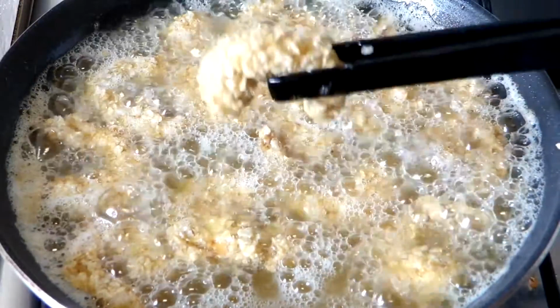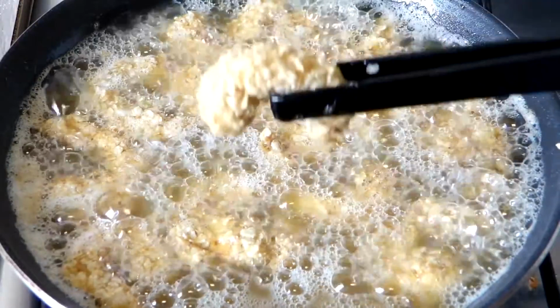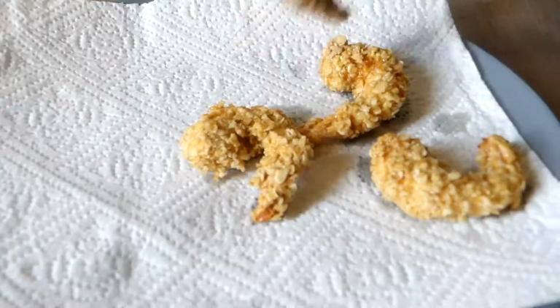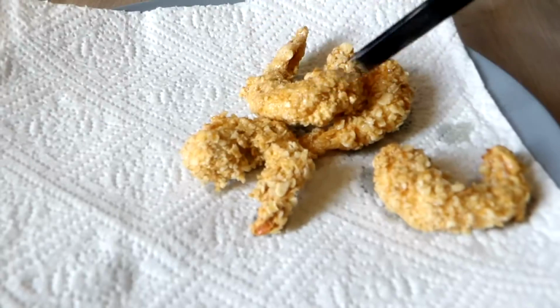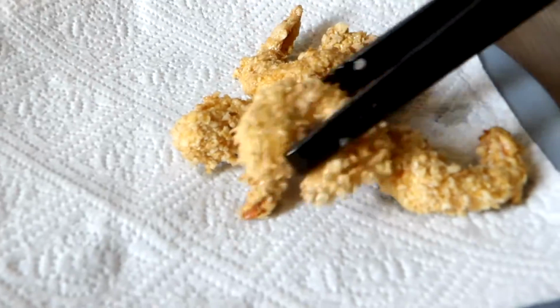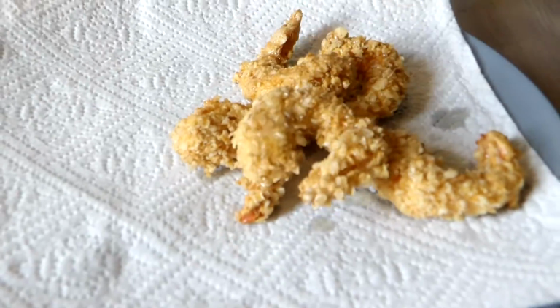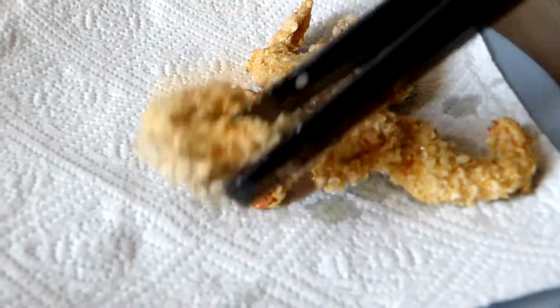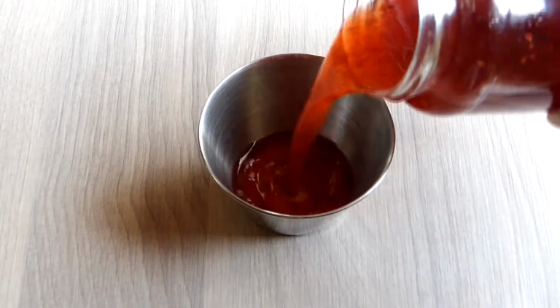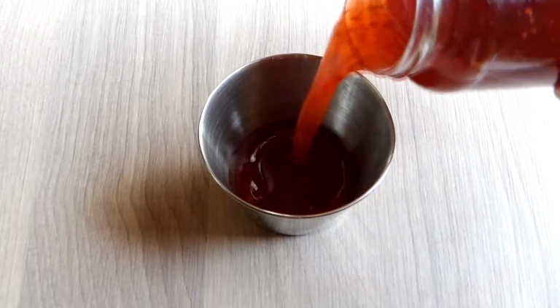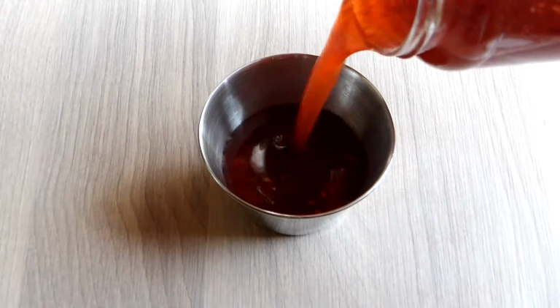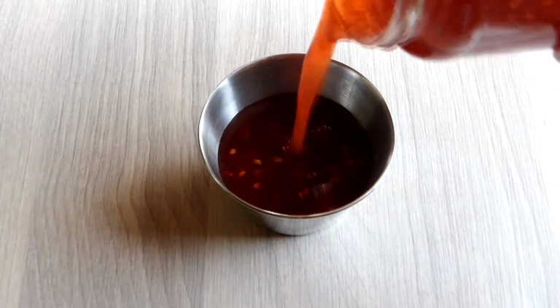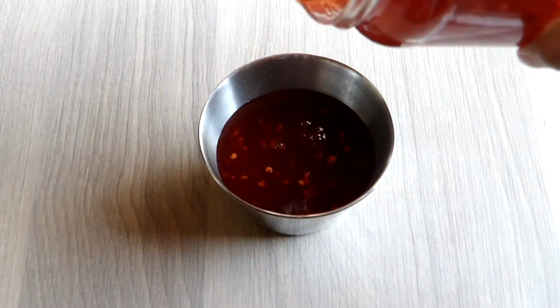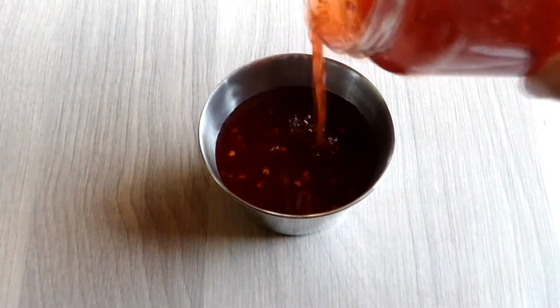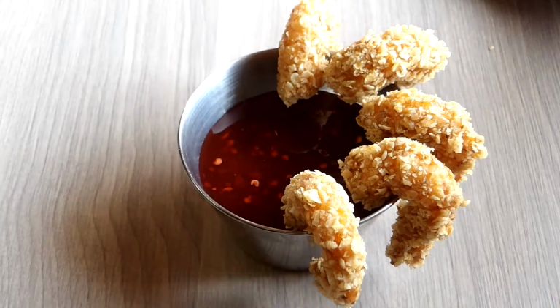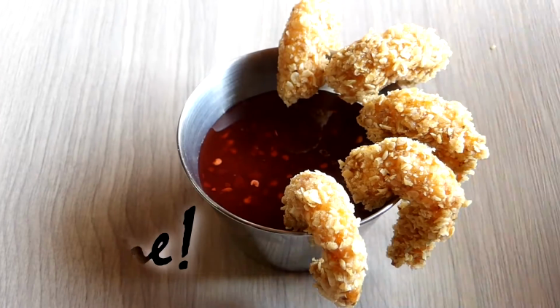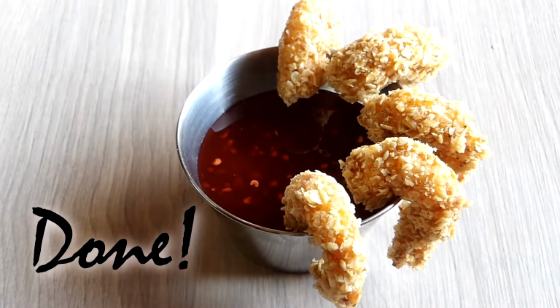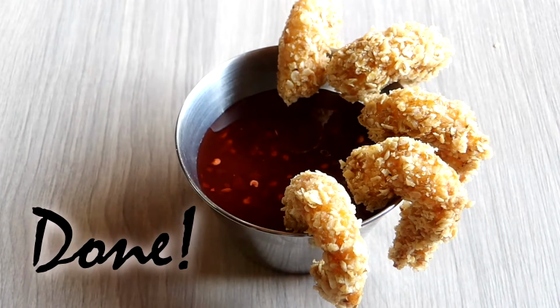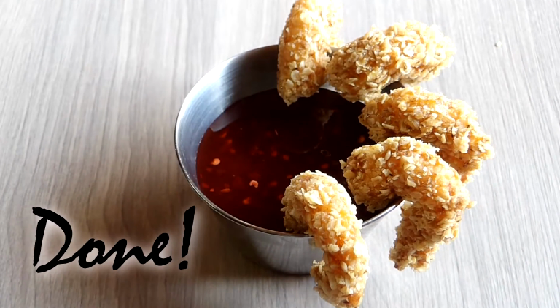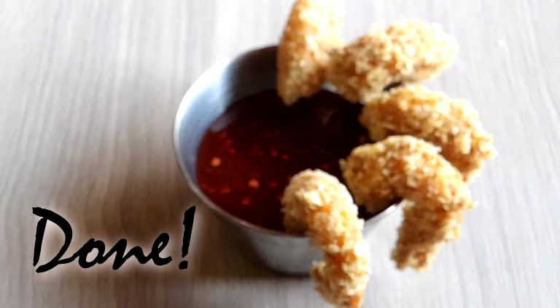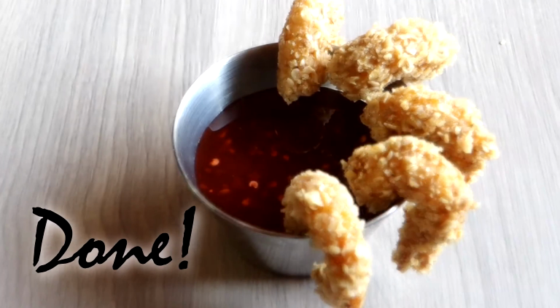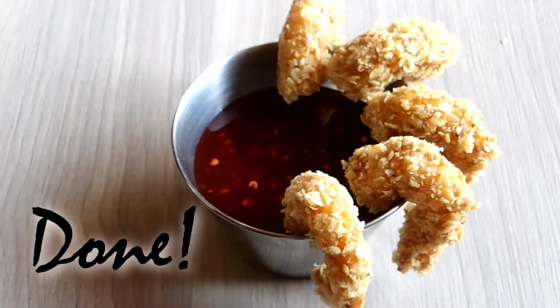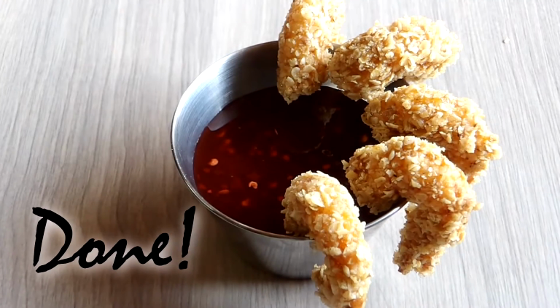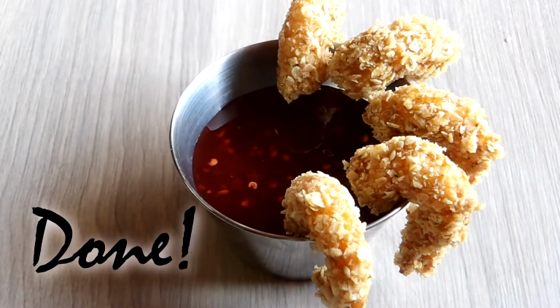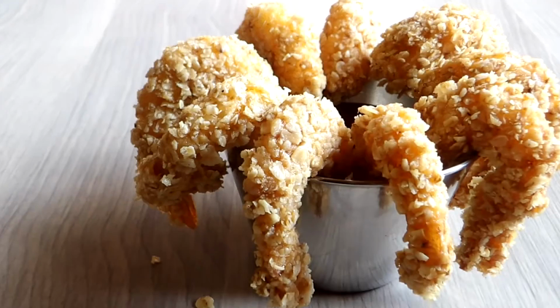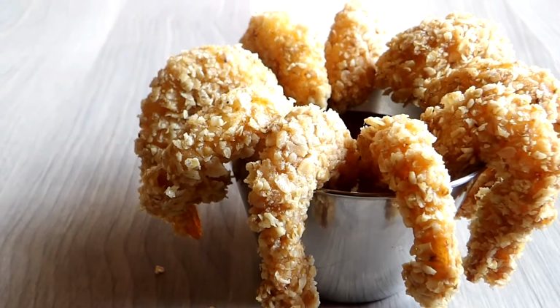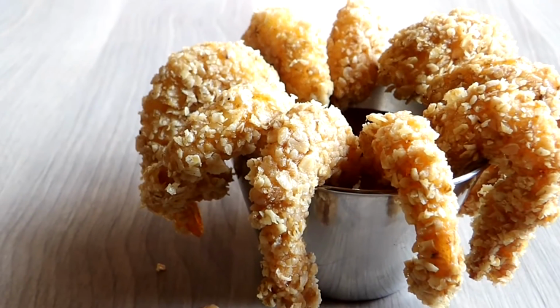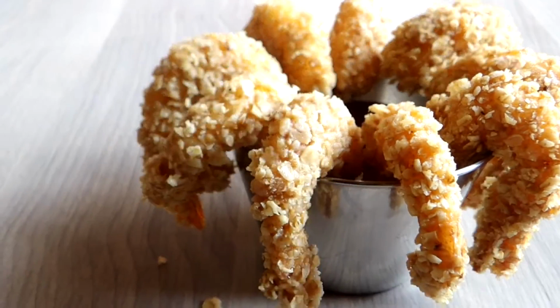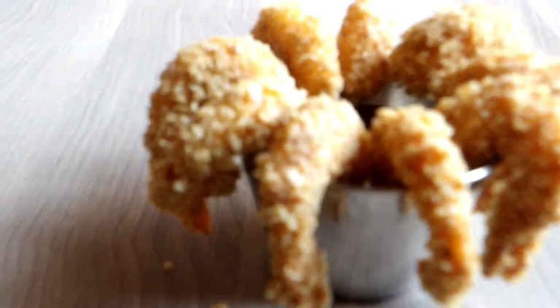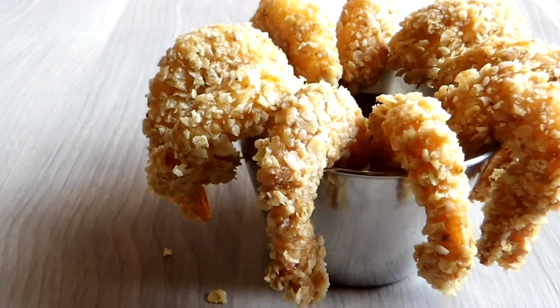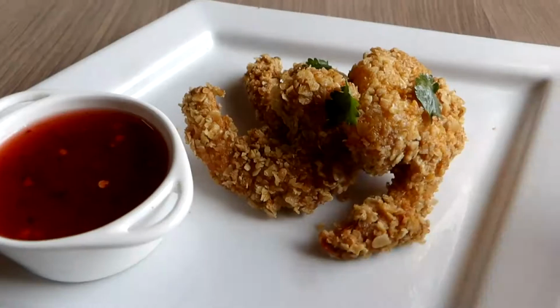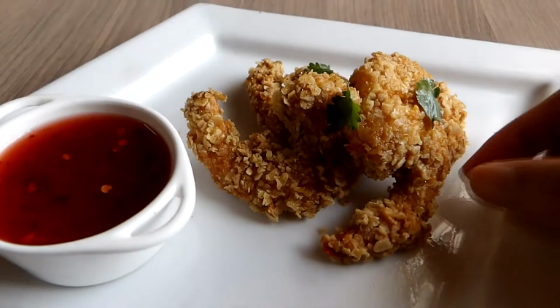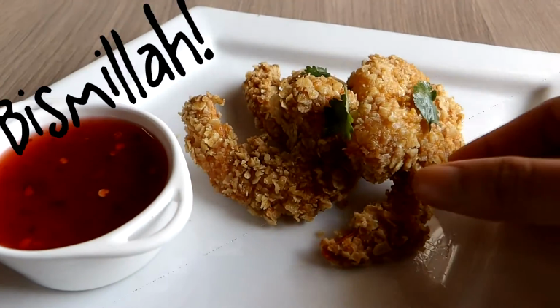And it's done! I've served mine with sweet chili sauce — it also goes well with ketchup. You can eat them anytime as a snack or with rice for lunch. It's really addictive; you won't regret making them.